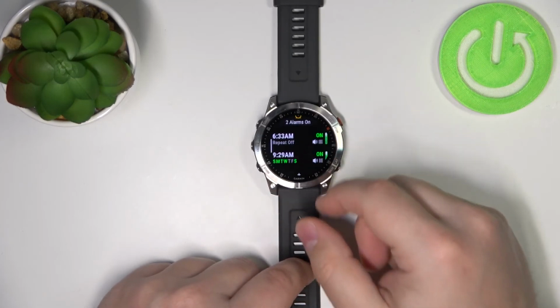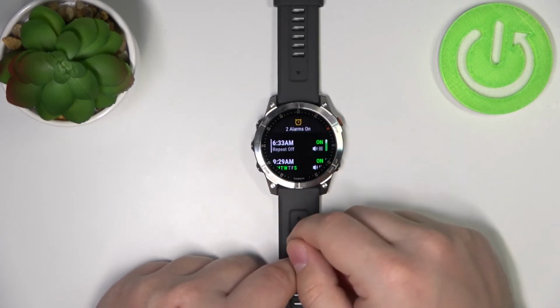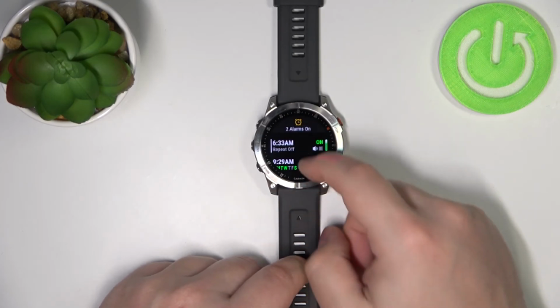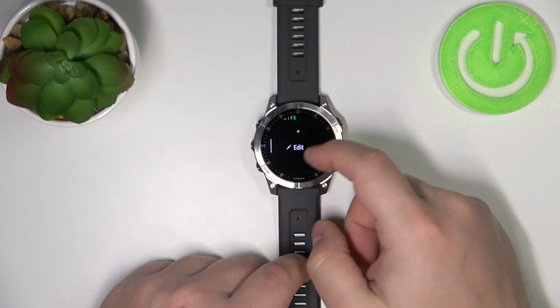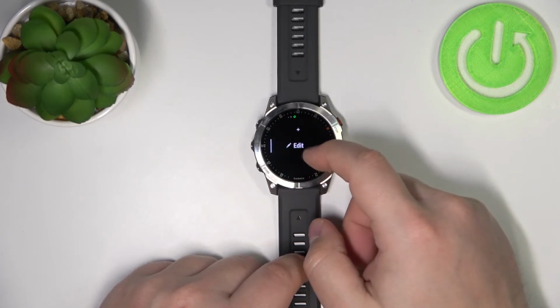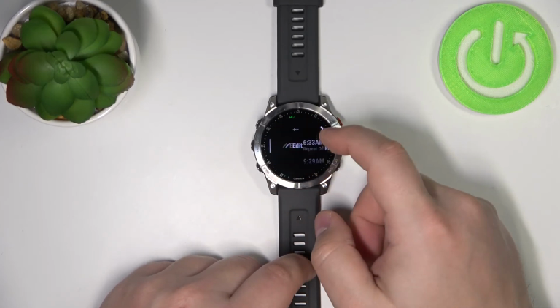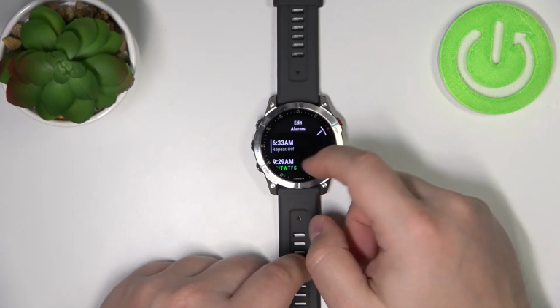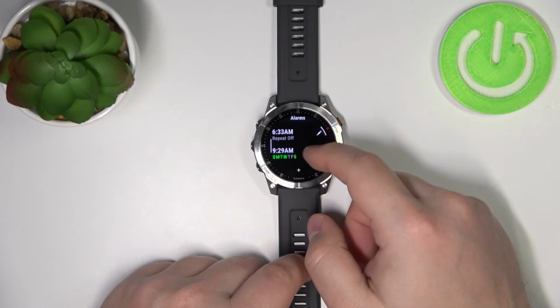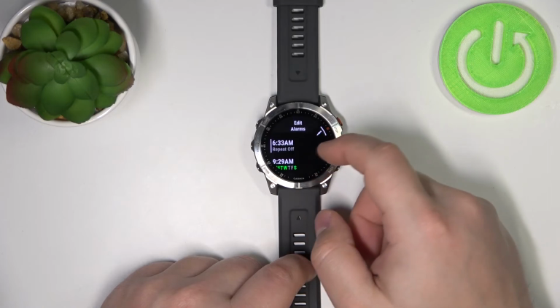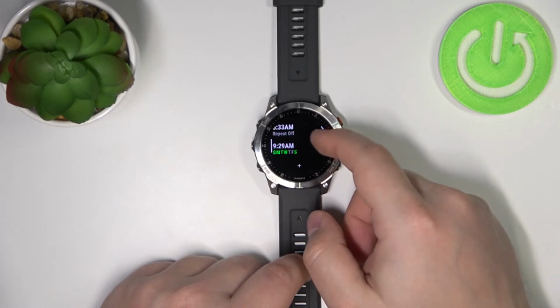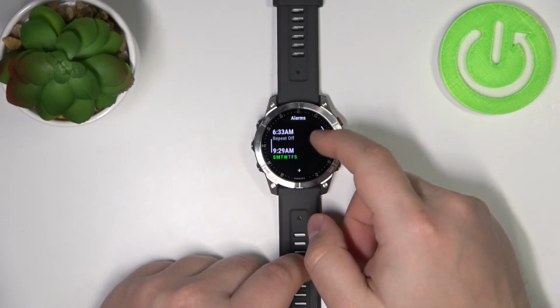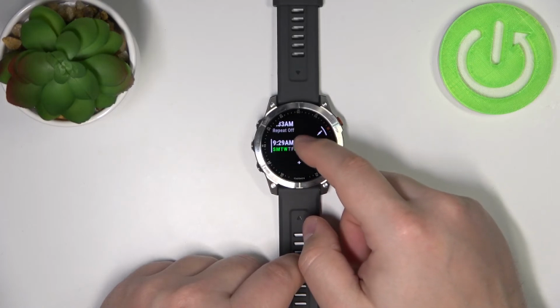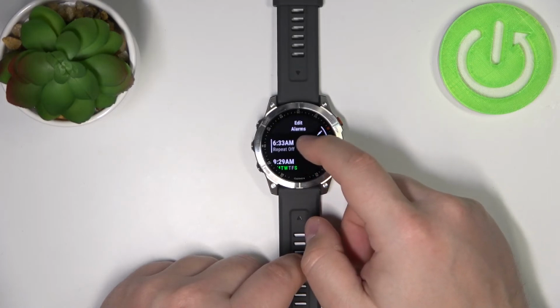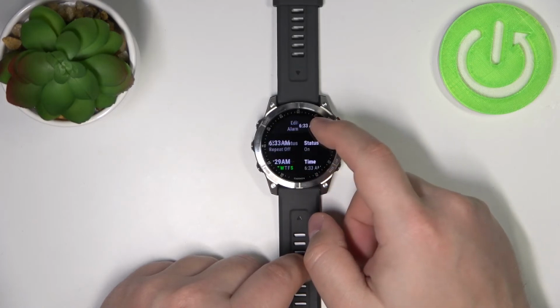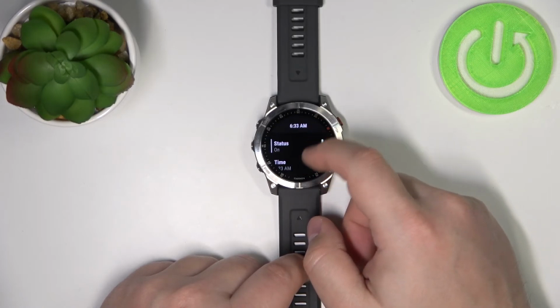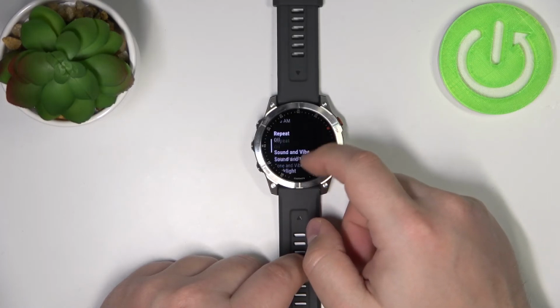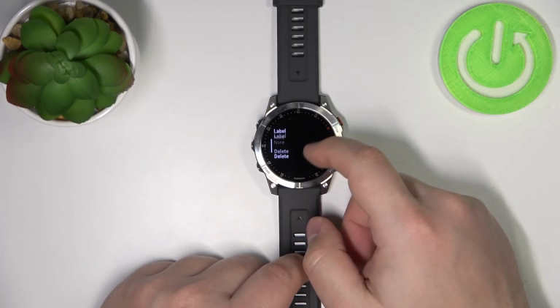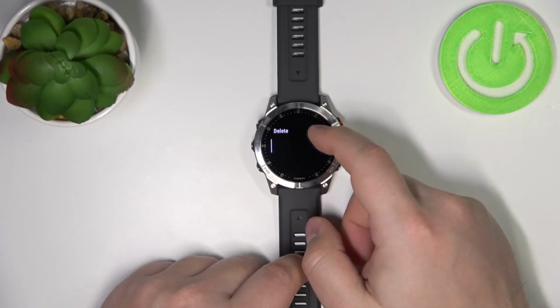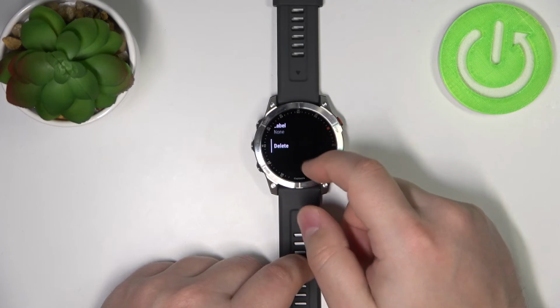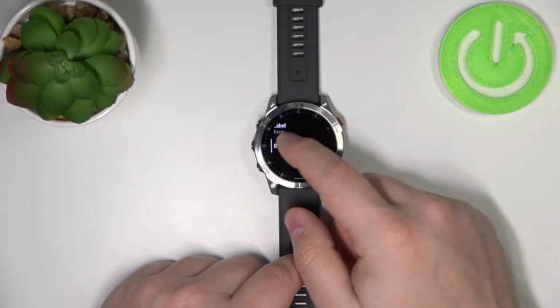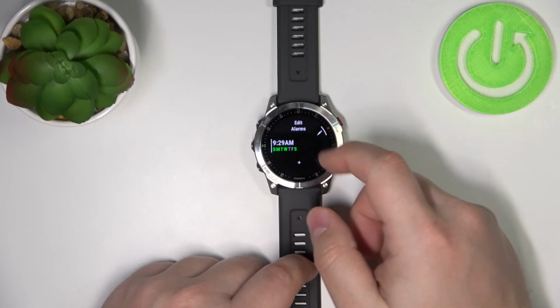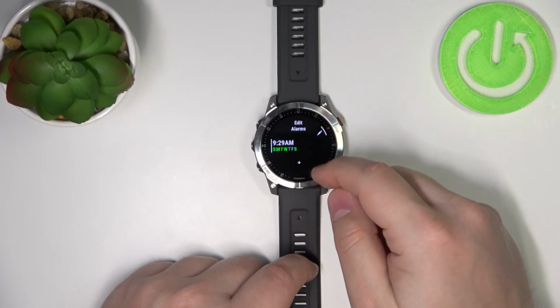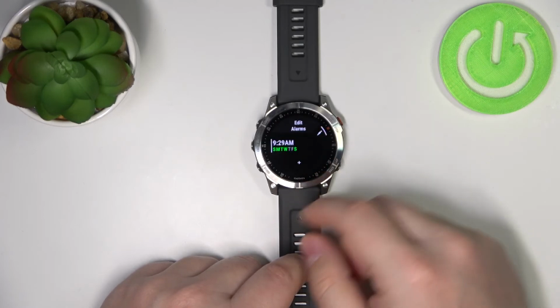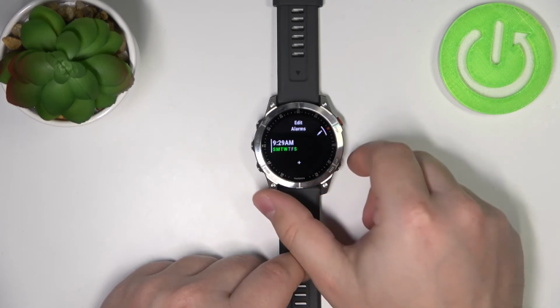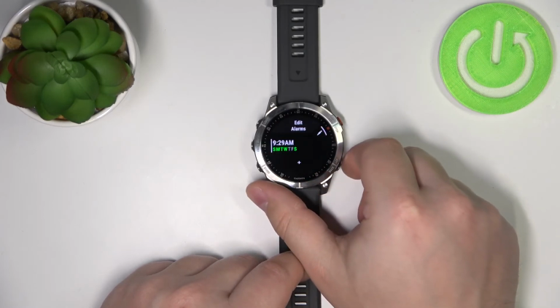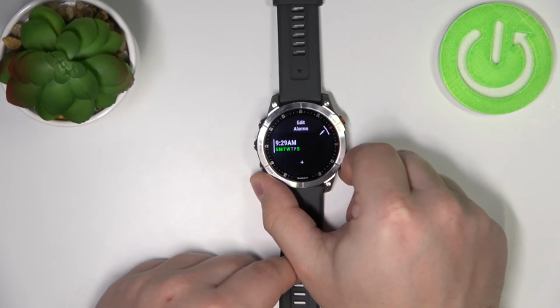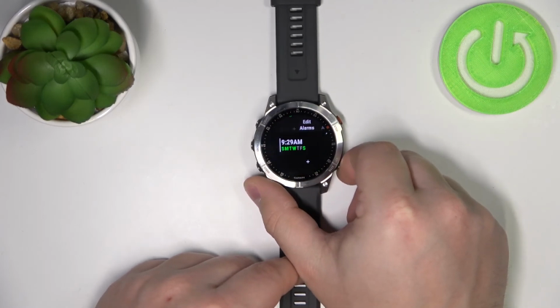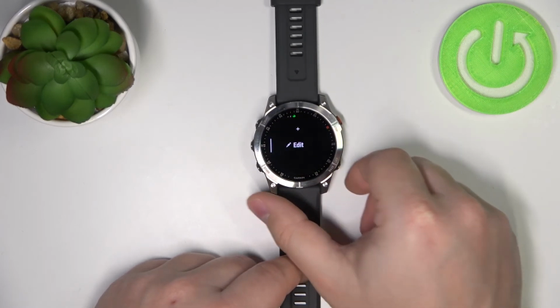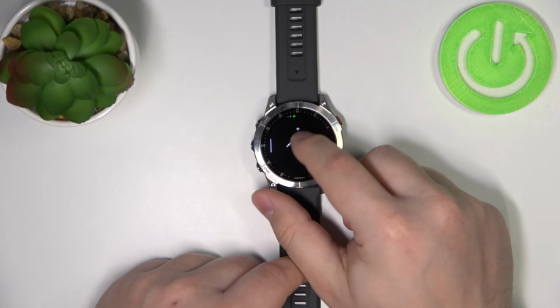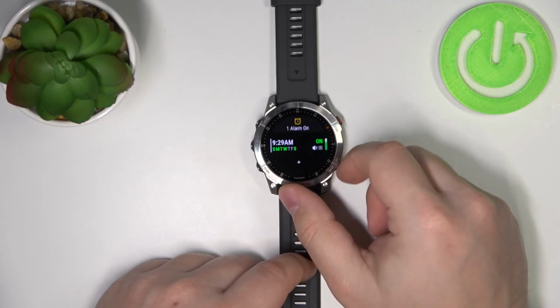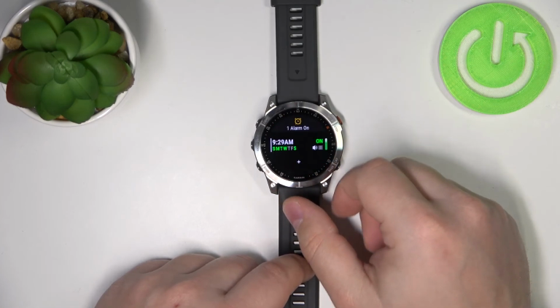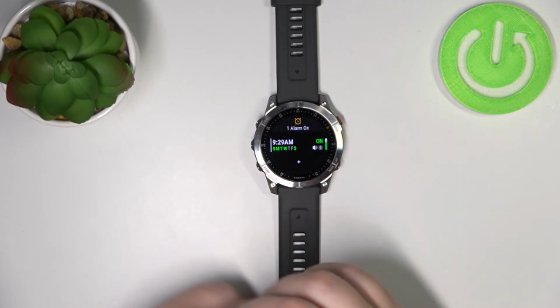We can also remove alarms by tapping on edit, tapping on the alarm, scrolling down, and tapping on delete to remove it. Once you're done, you can press the back button.